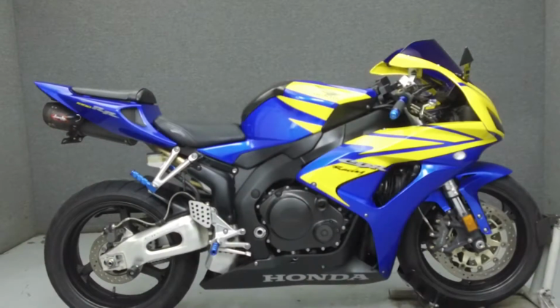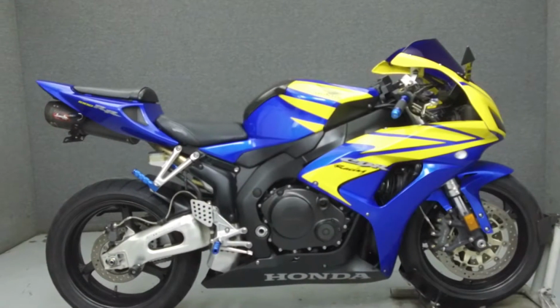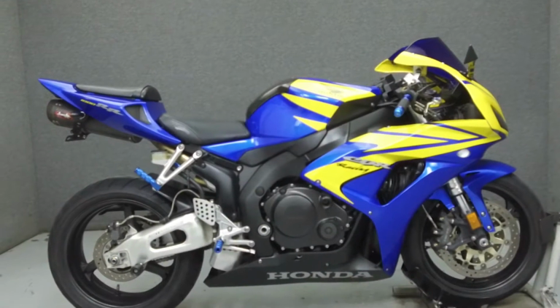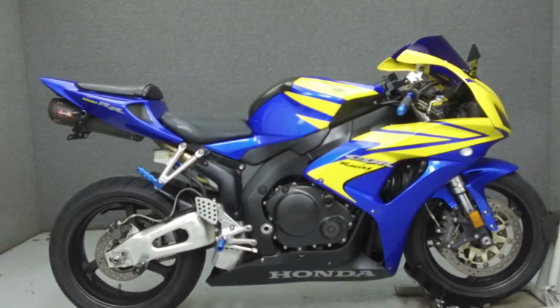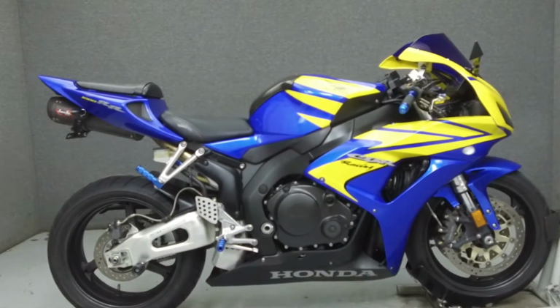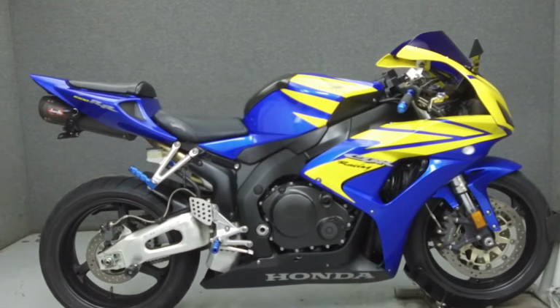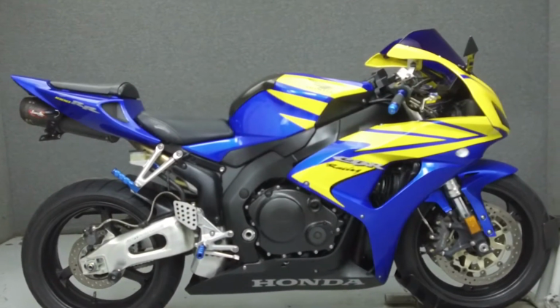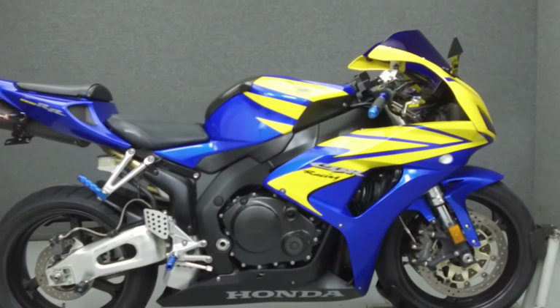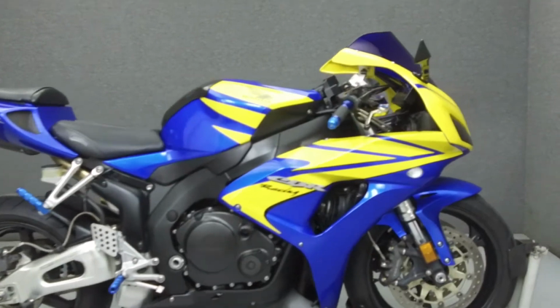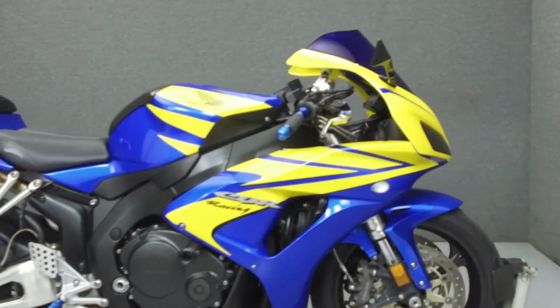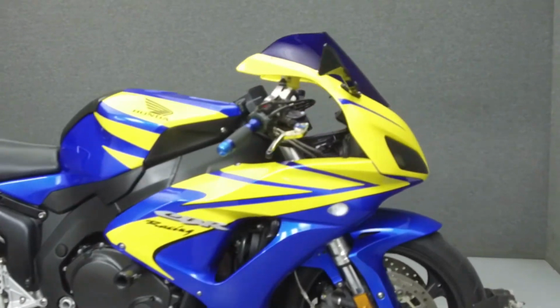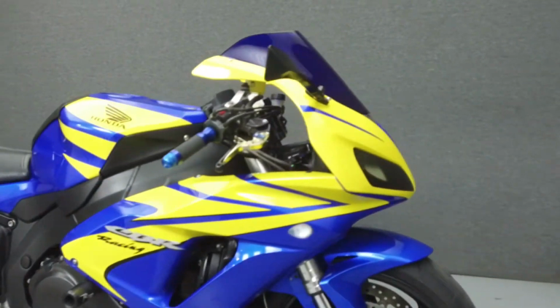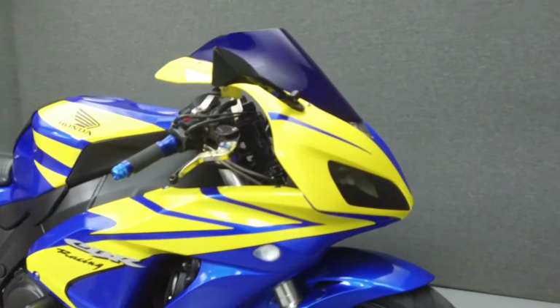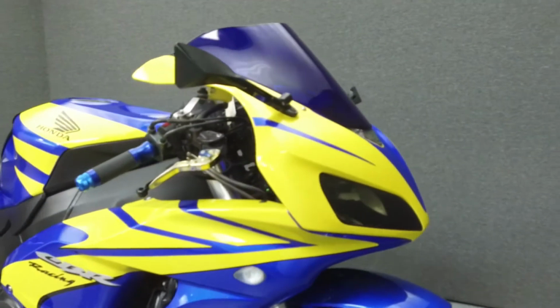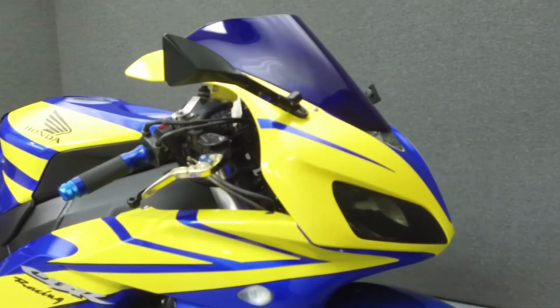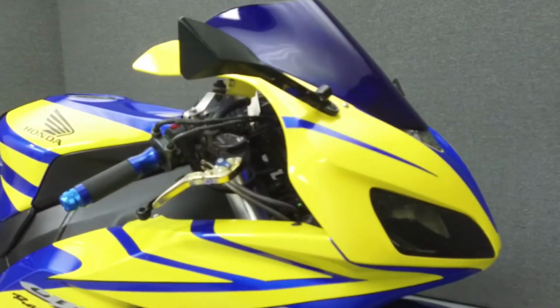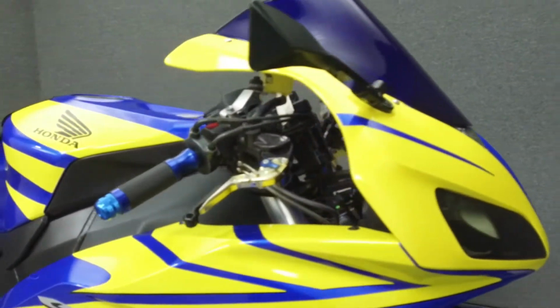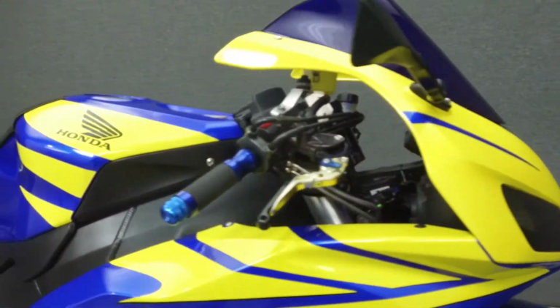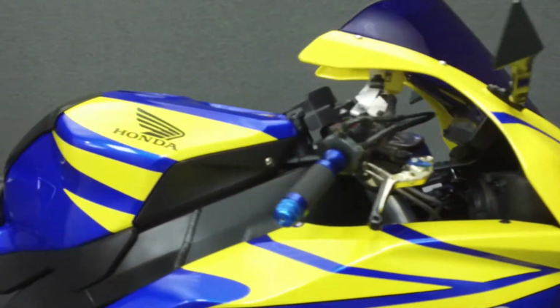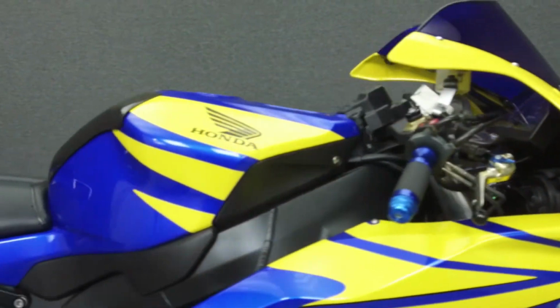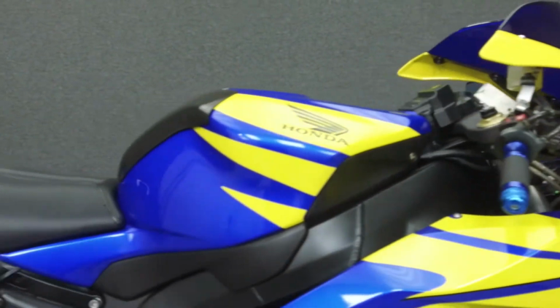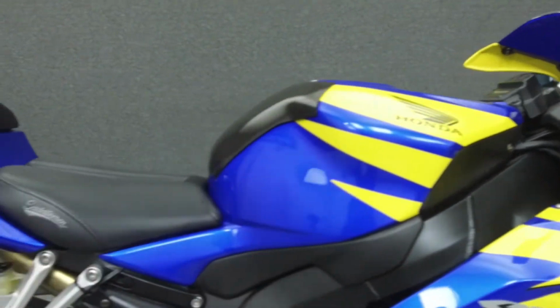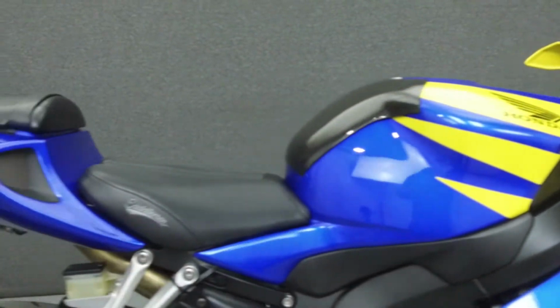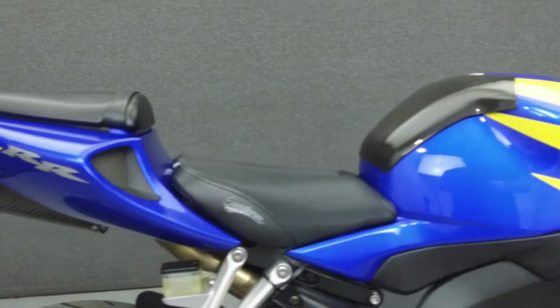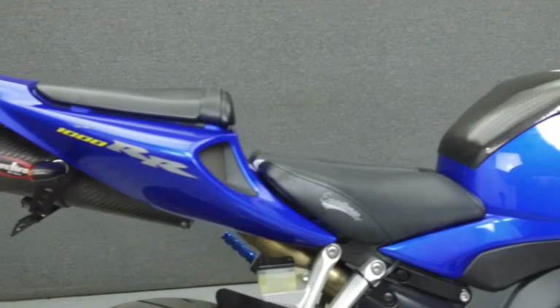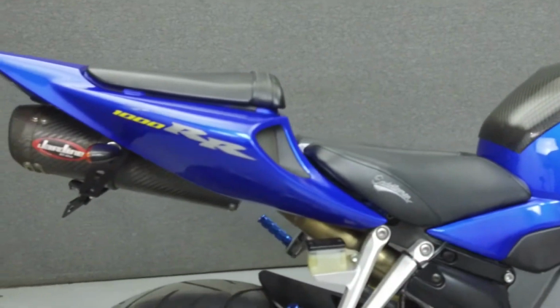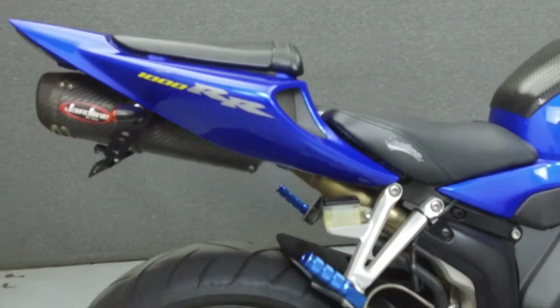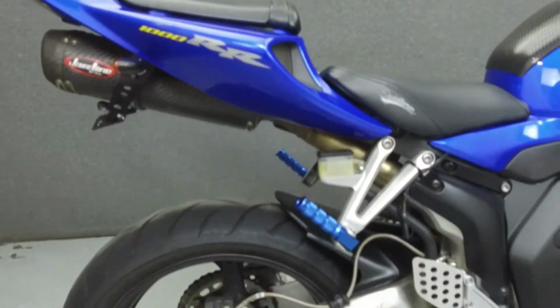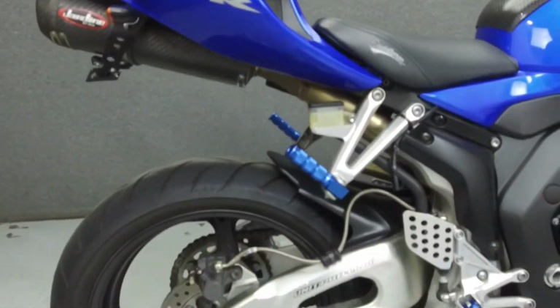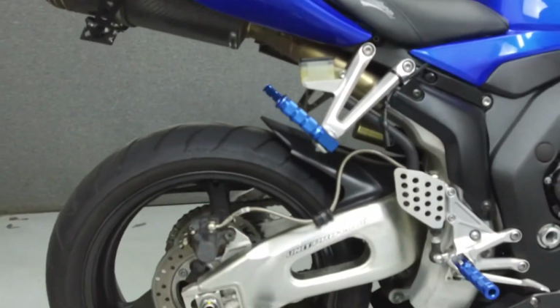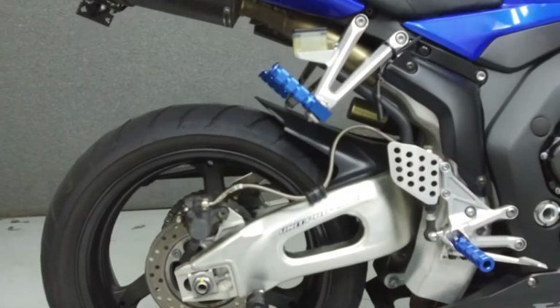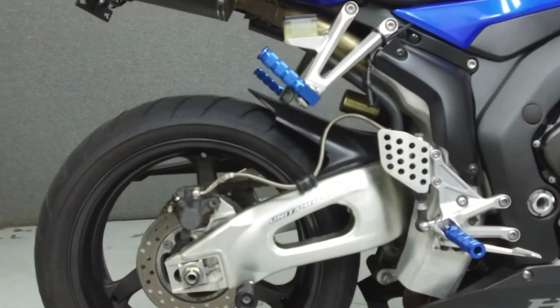Hey everyone, this is Keegan from National Powersports. Today we're going to take a look at this 2006 Honda CBR1000RR with 17,422 miles.